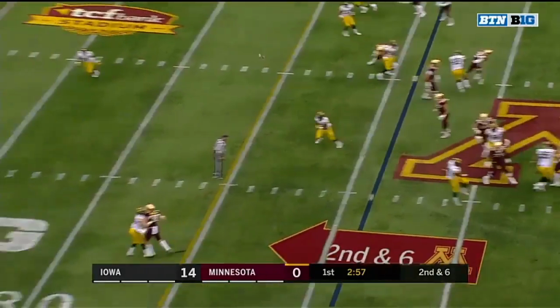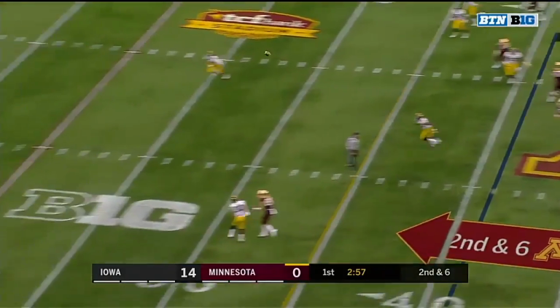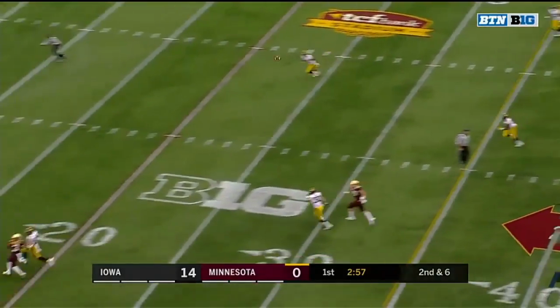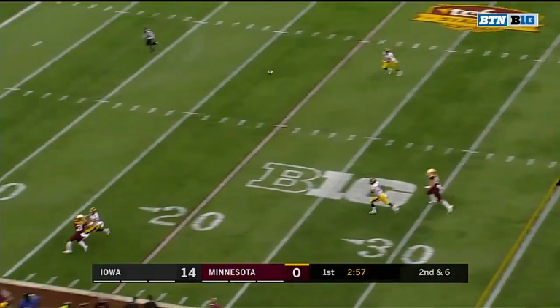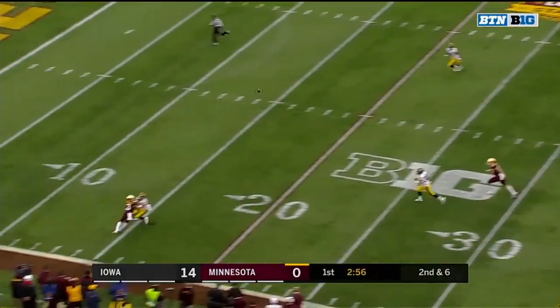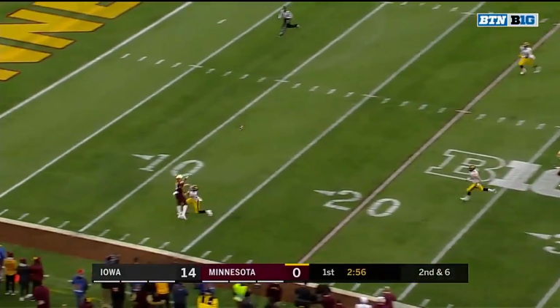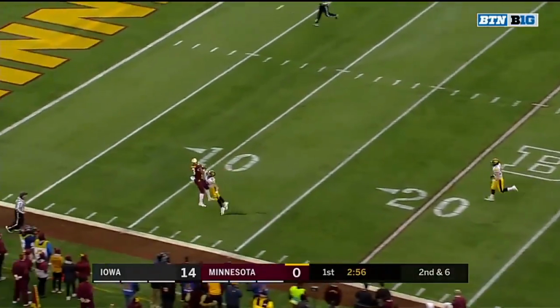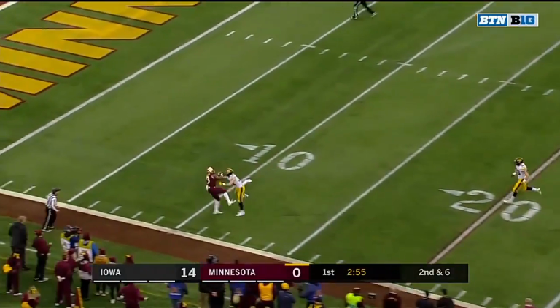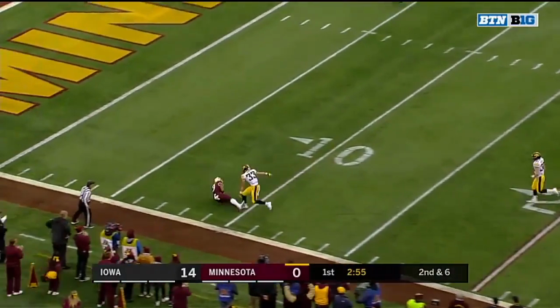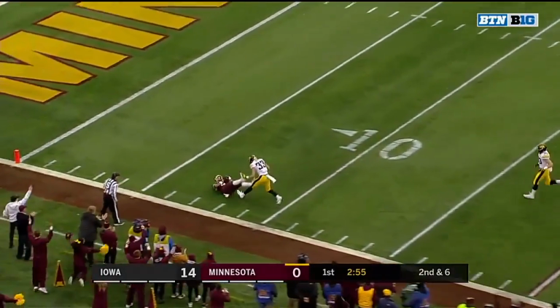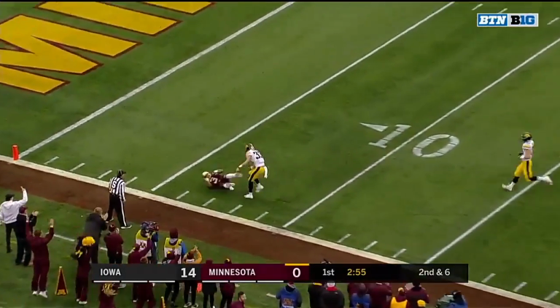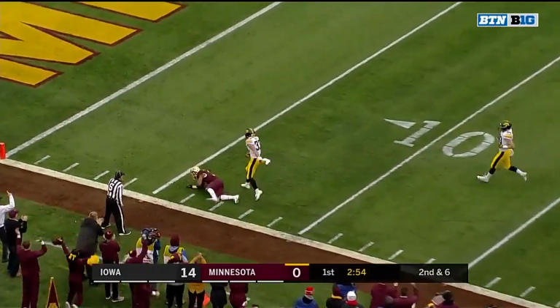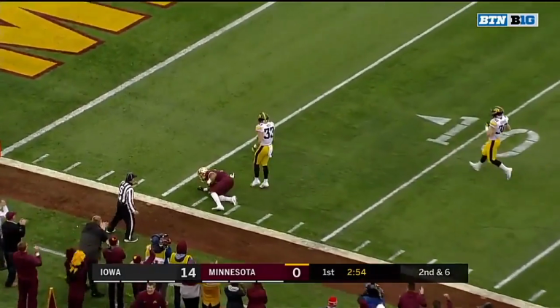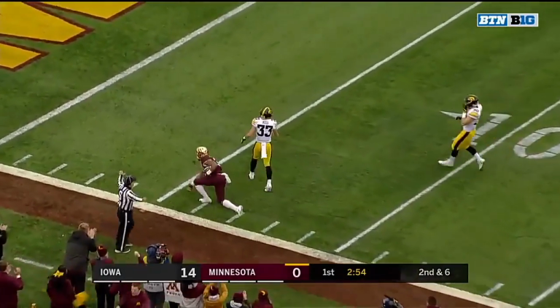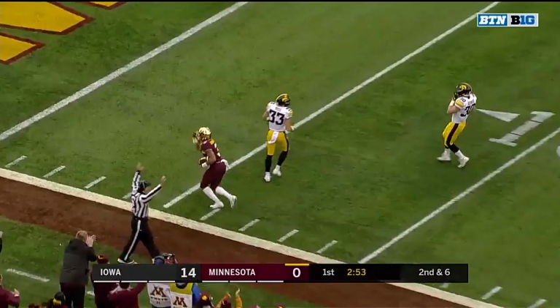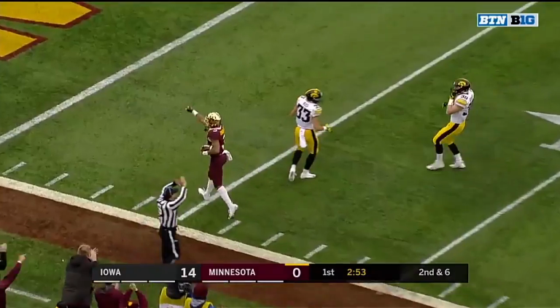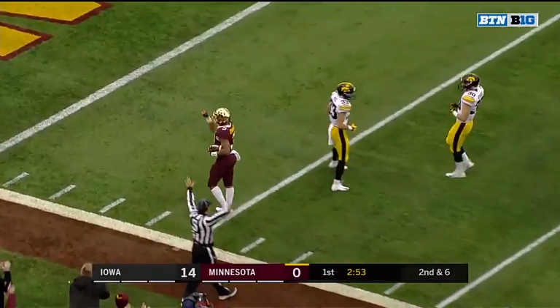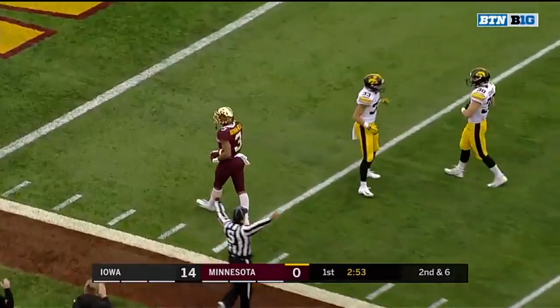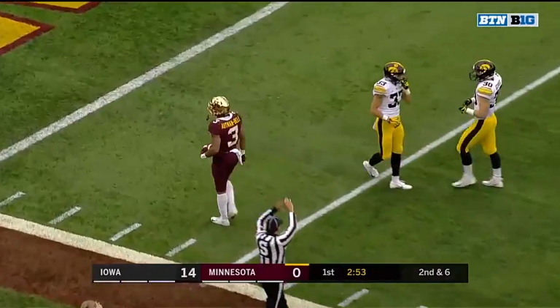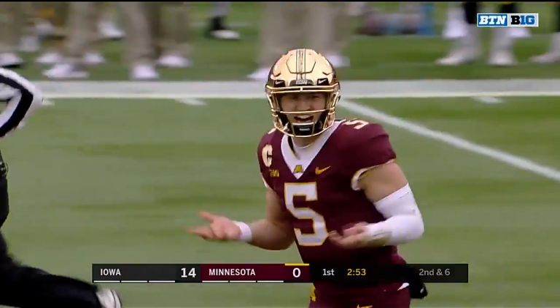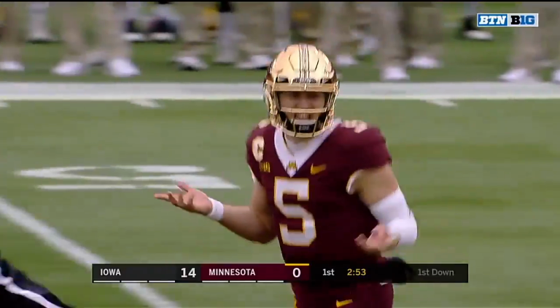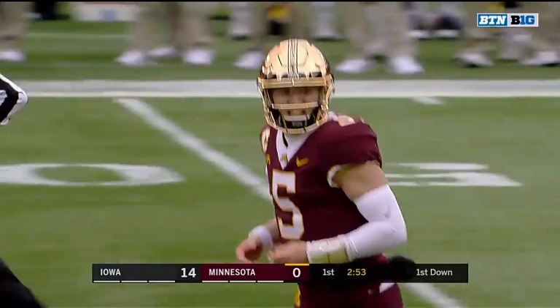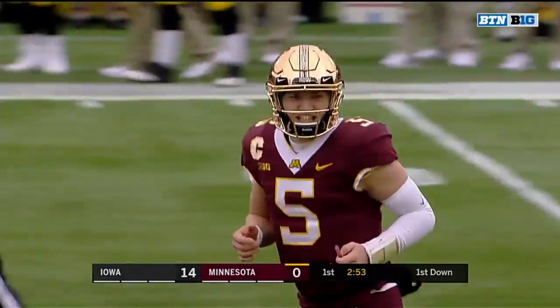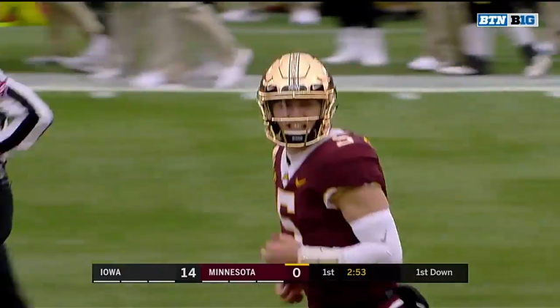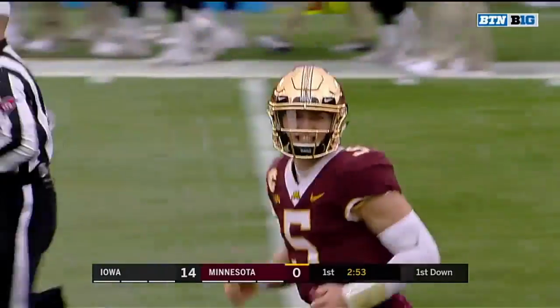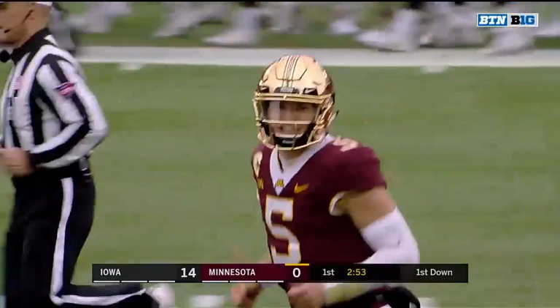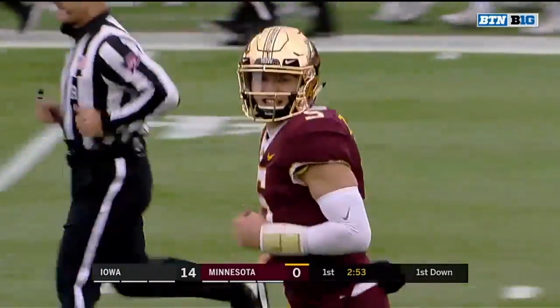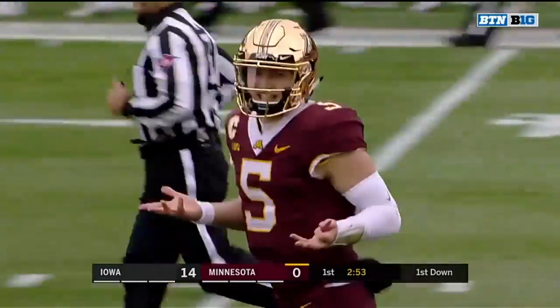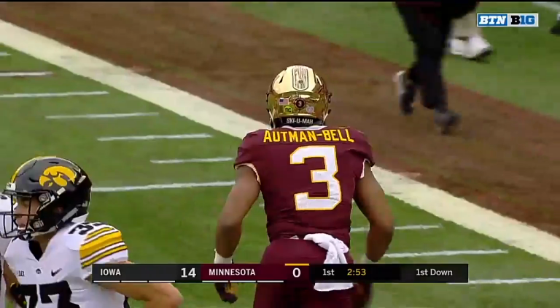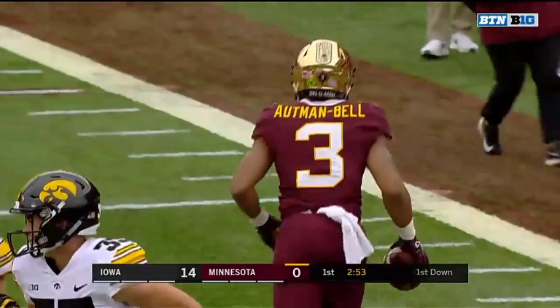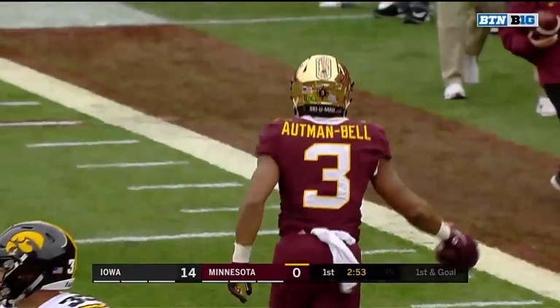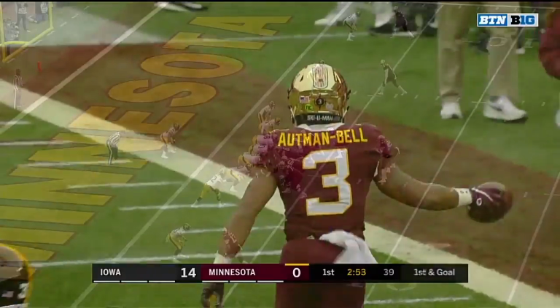And extend — that is caught by Chris Hartman-Bell. He's able to pull it in. It'll be first and goal in Minnesota.